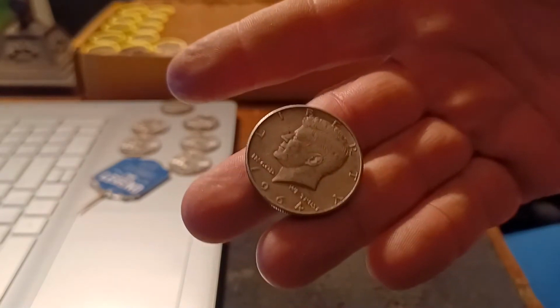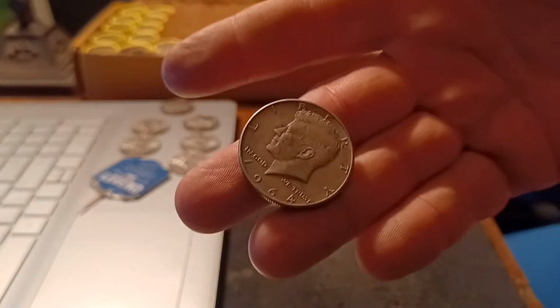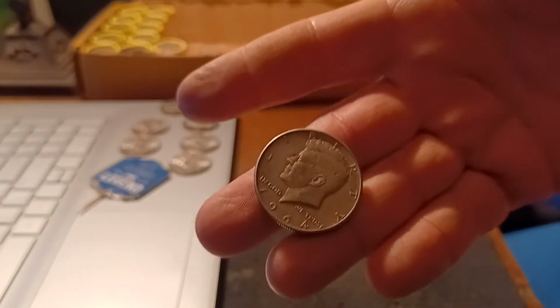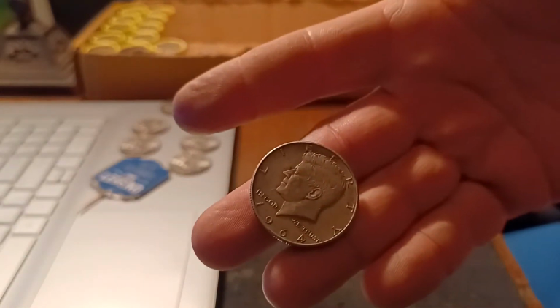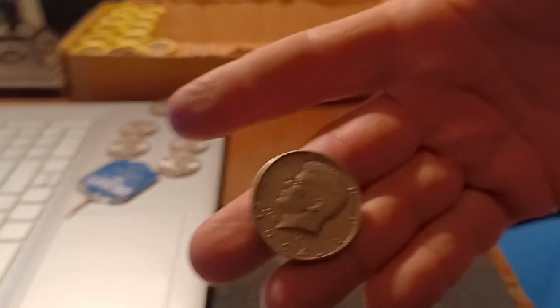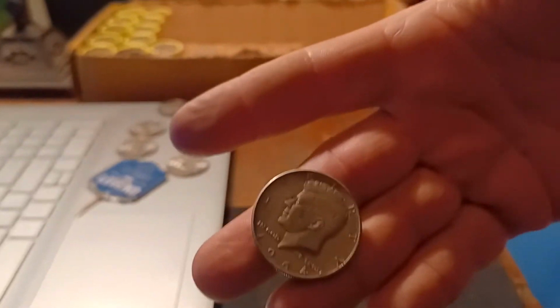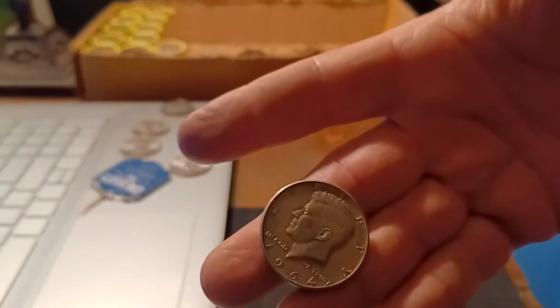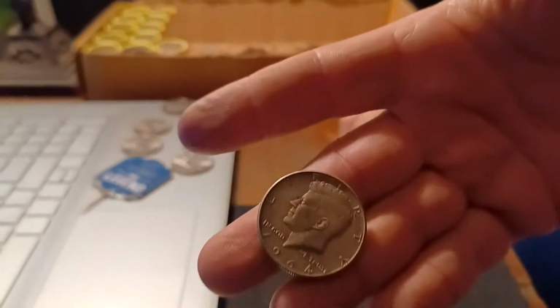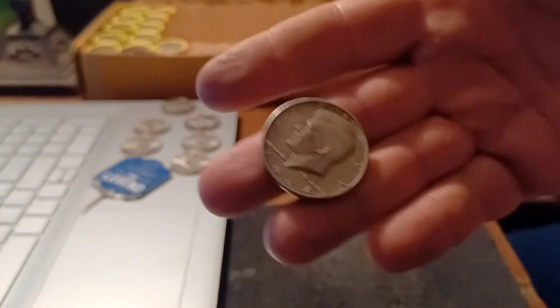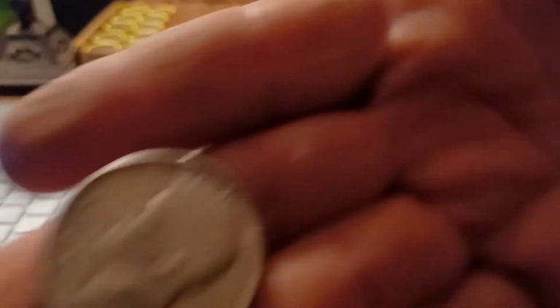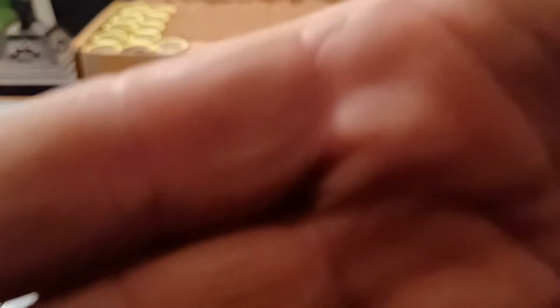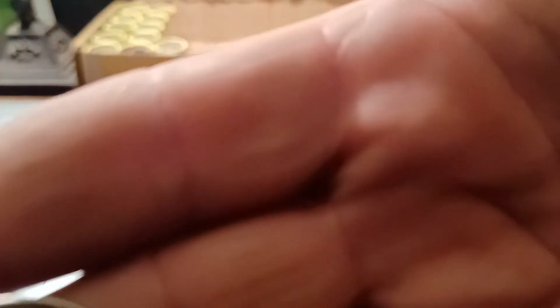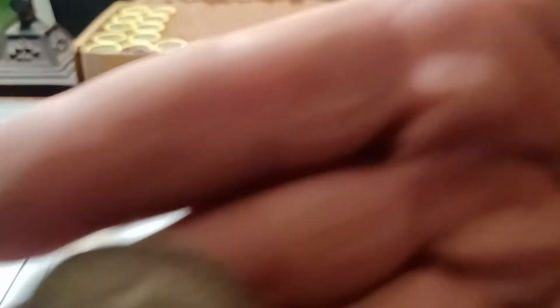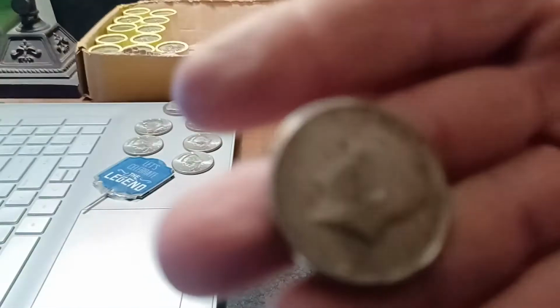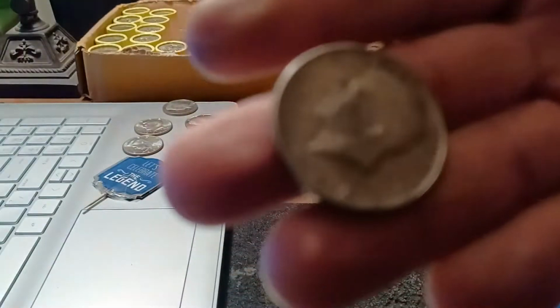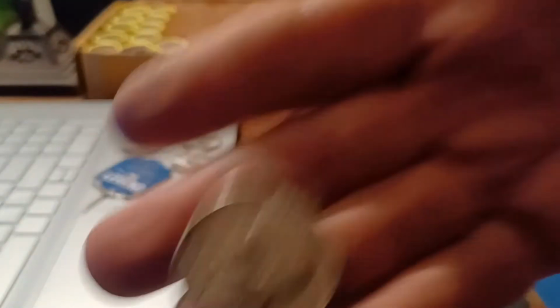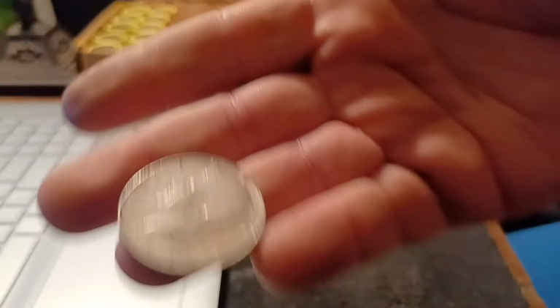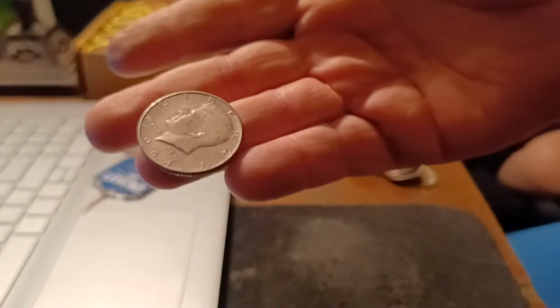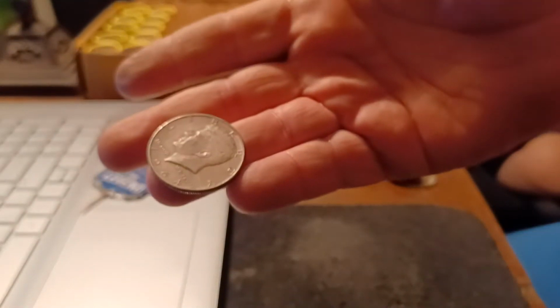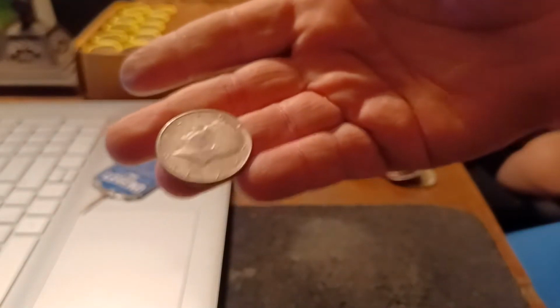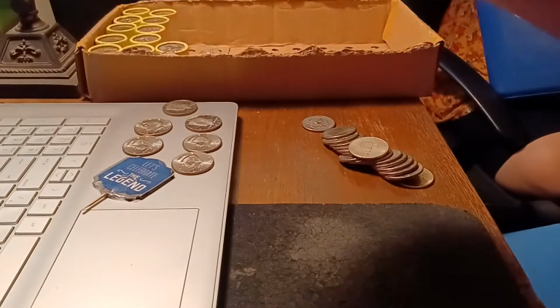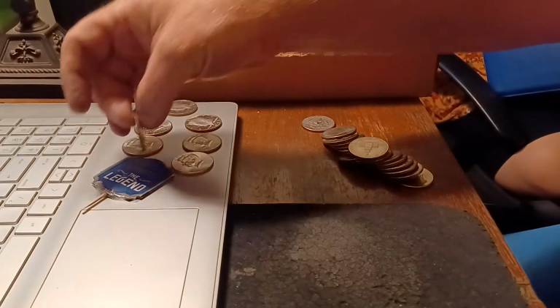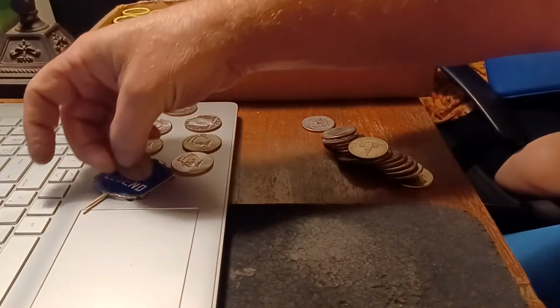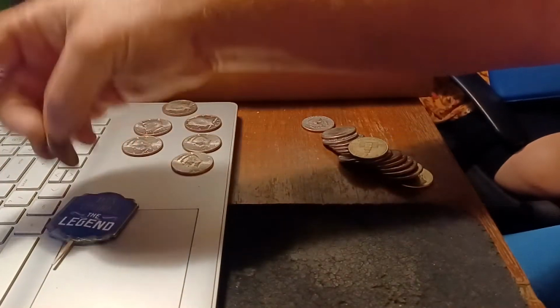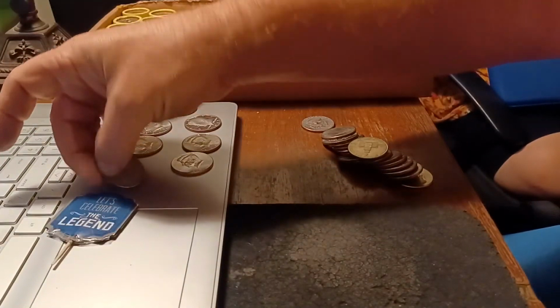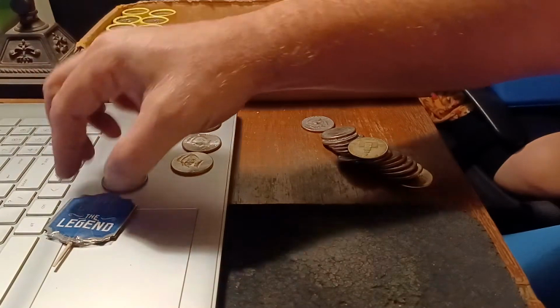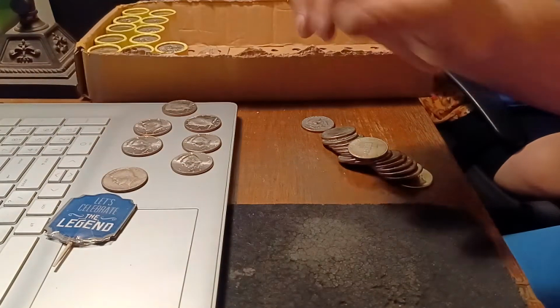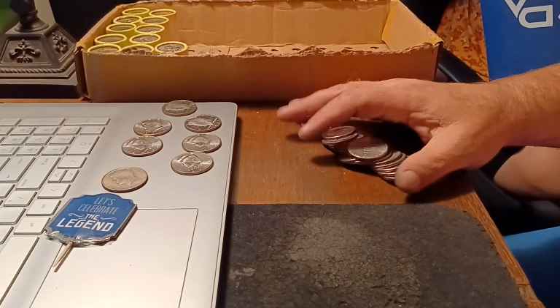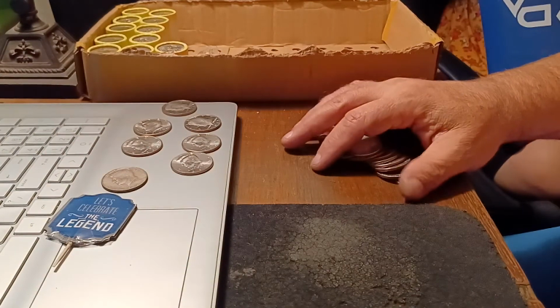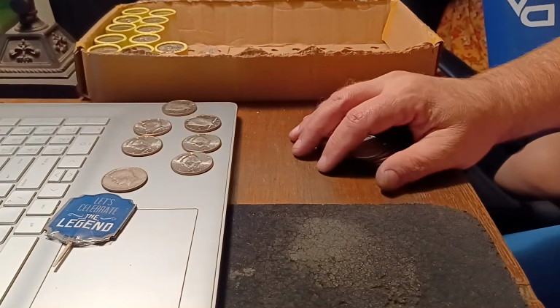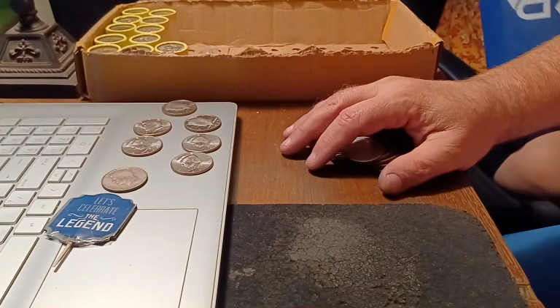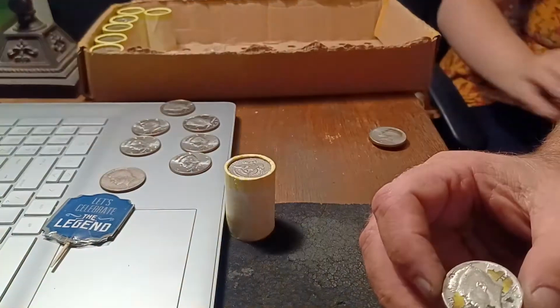All right, we got our first silver out of the box — it is a 1964. Silver number one, let's get back into the hunt.